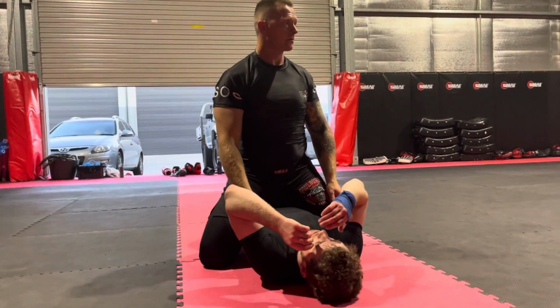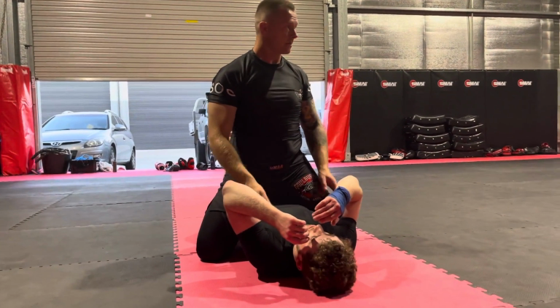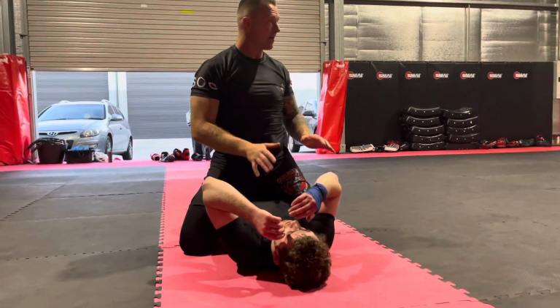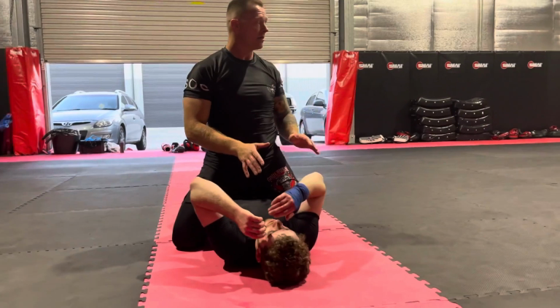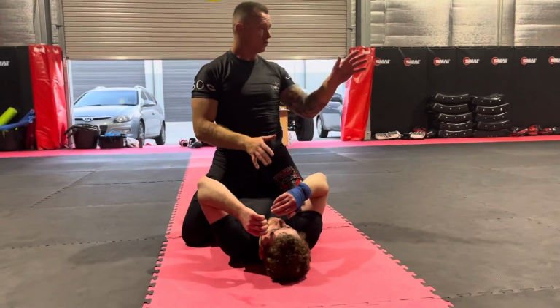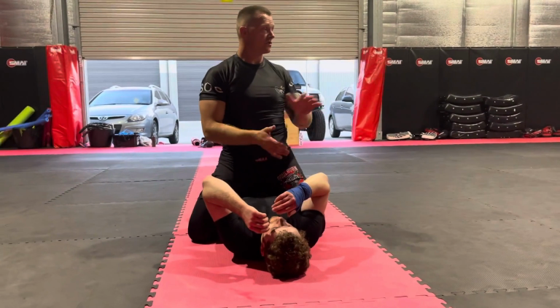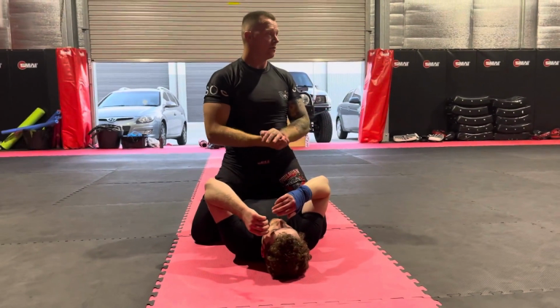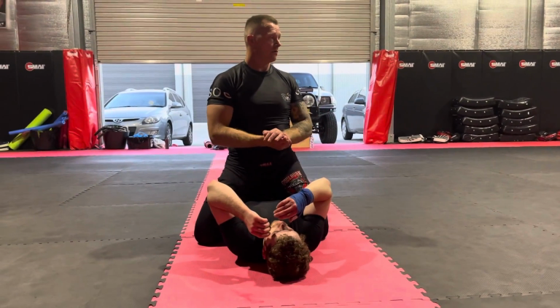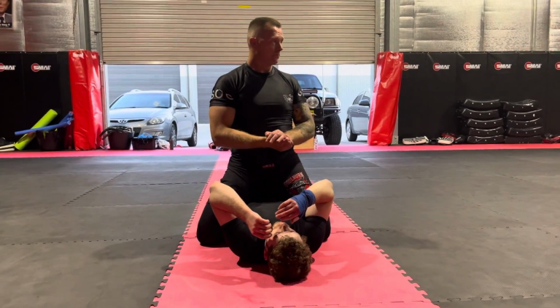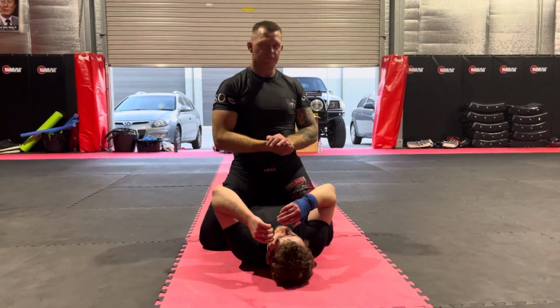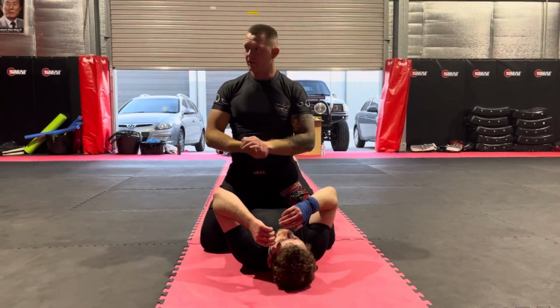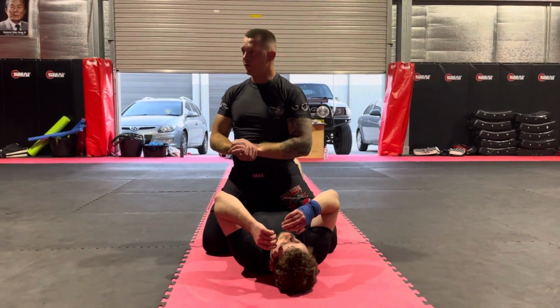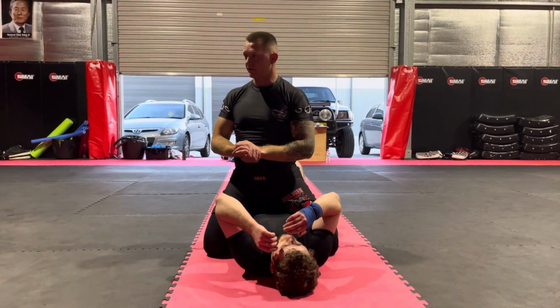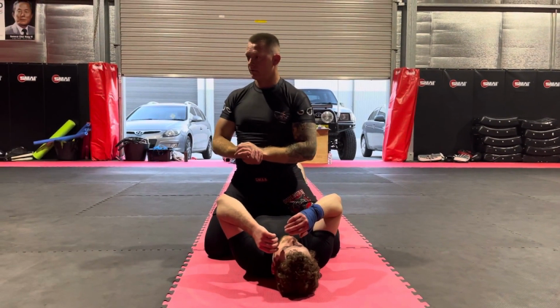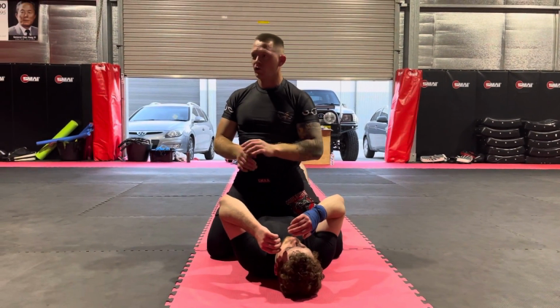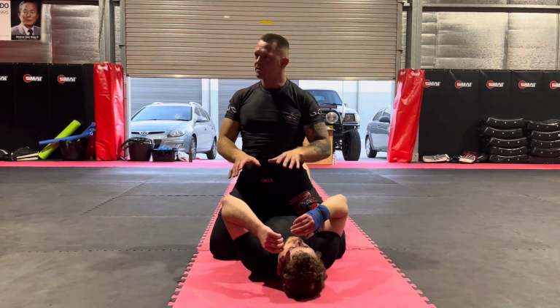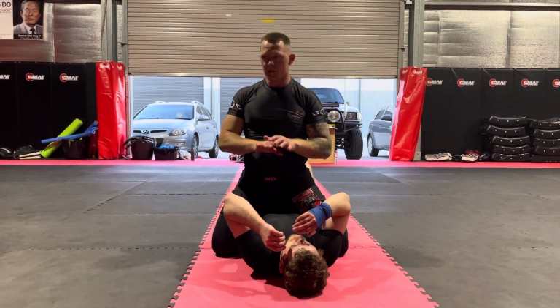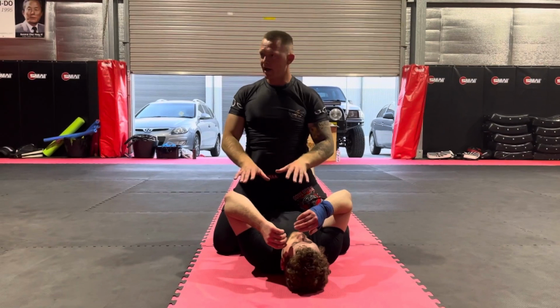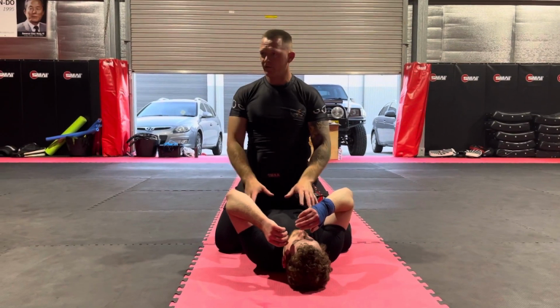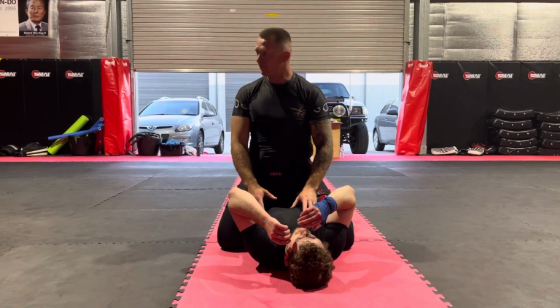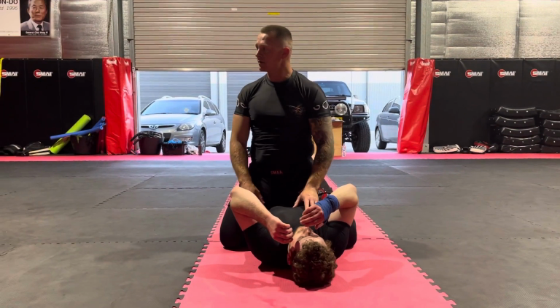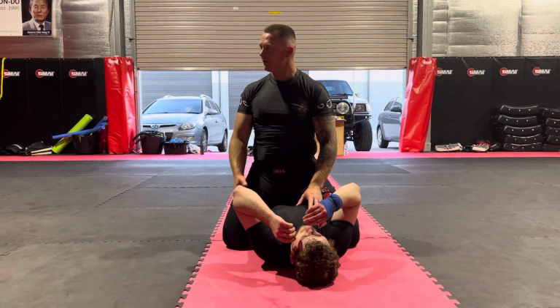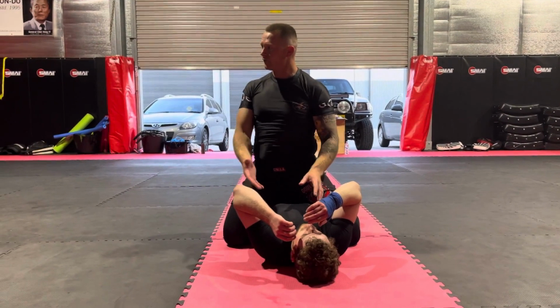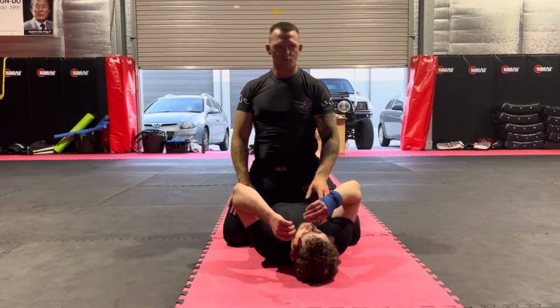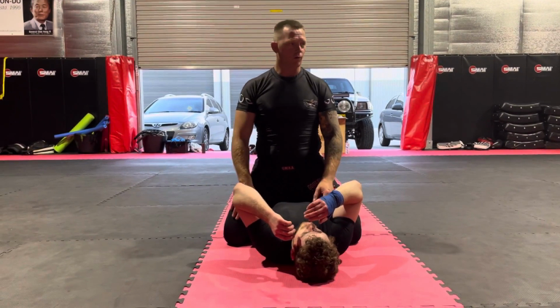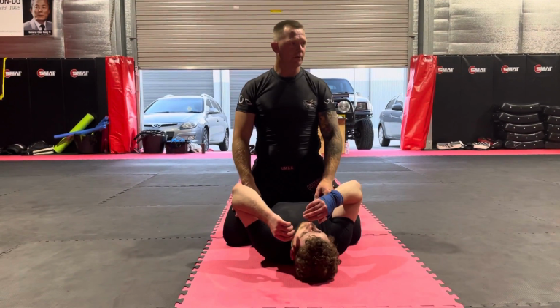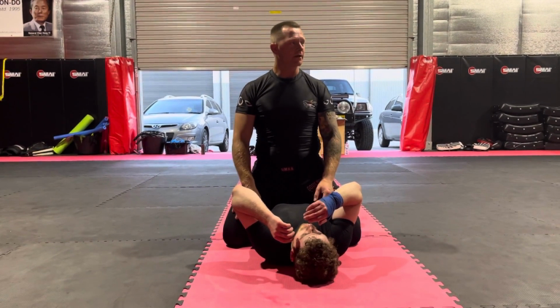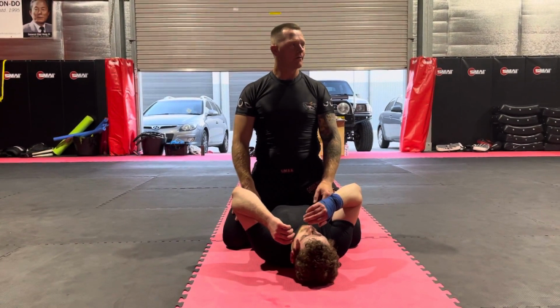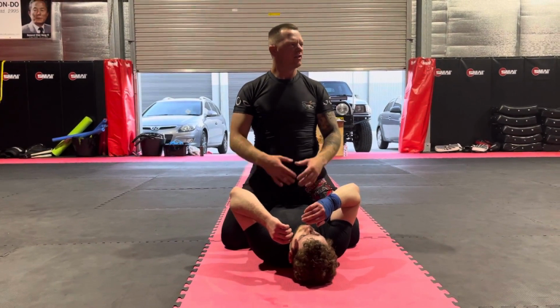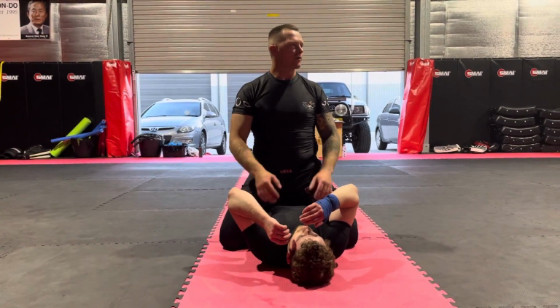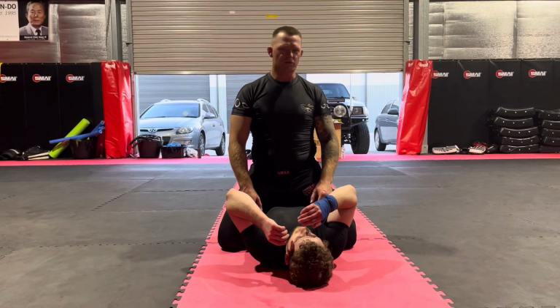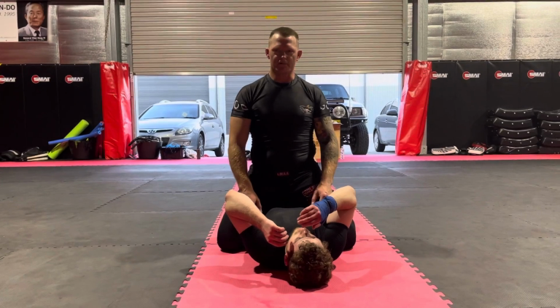Okay, everyone happy with that? You guys could see? Beautiful. Any questions on that? Nice and simple. We're going to start off with basics — the first submission we should all learn — and then we're going to go a little bit more advanced as we go through tonight.